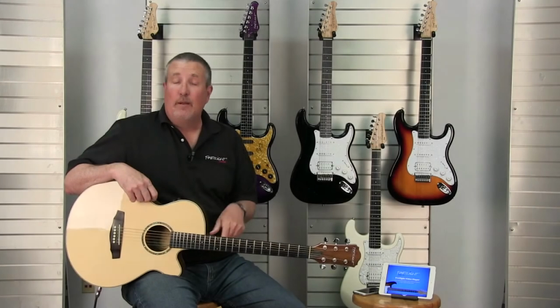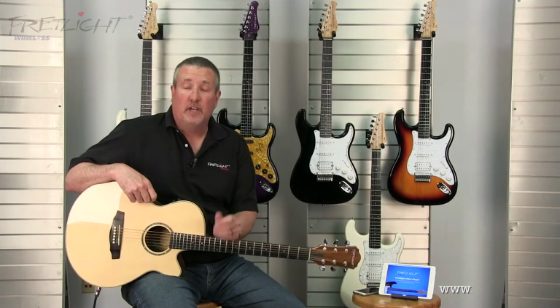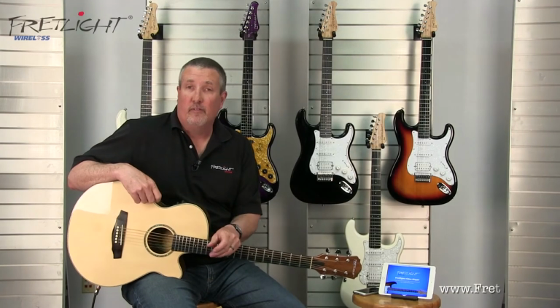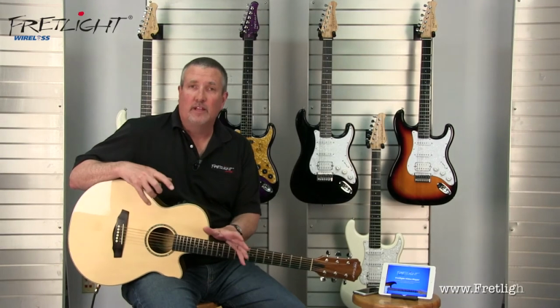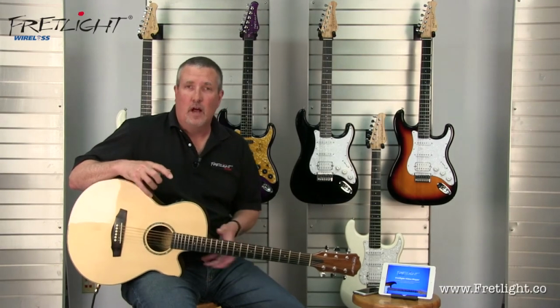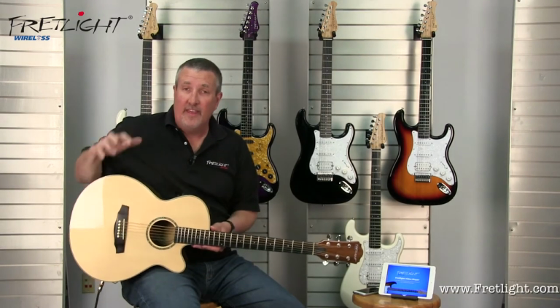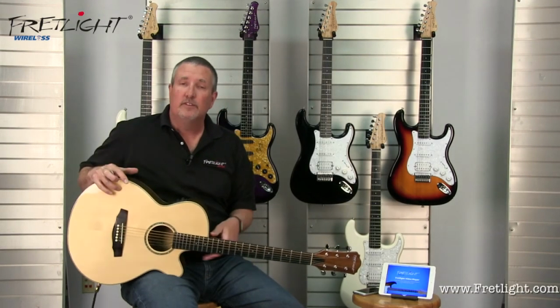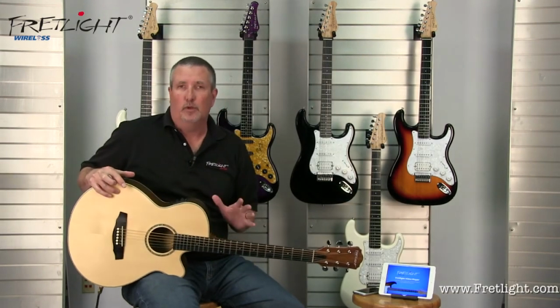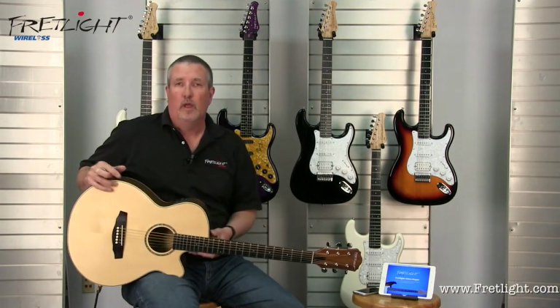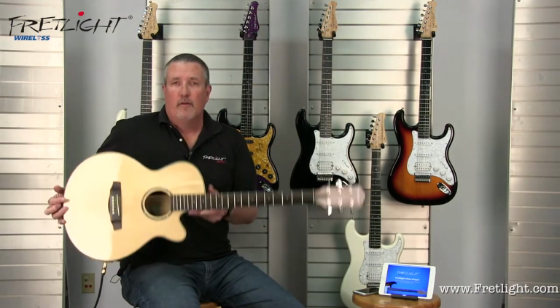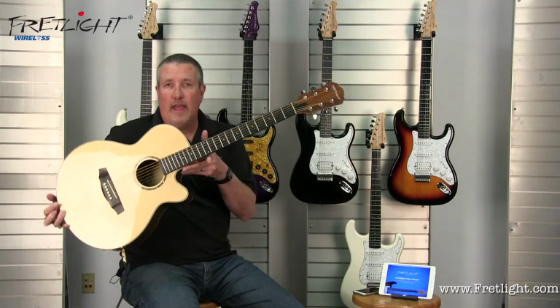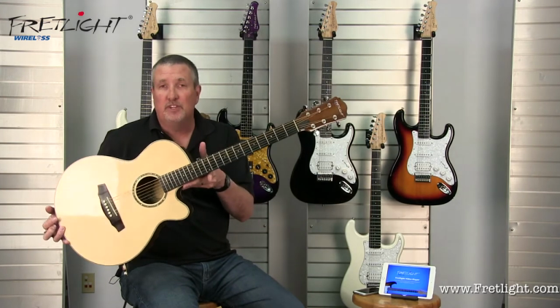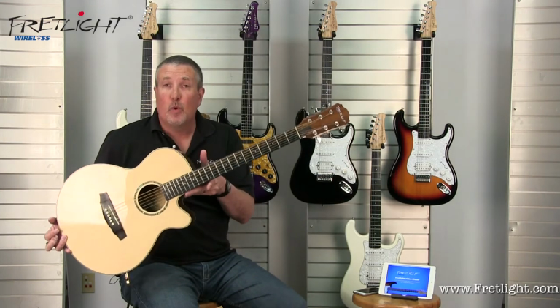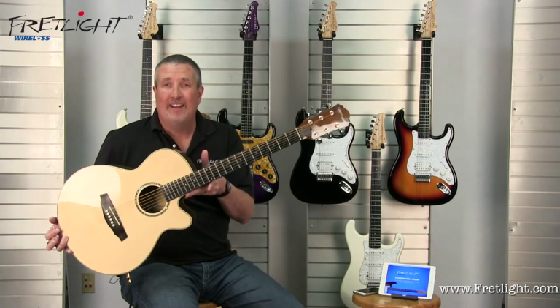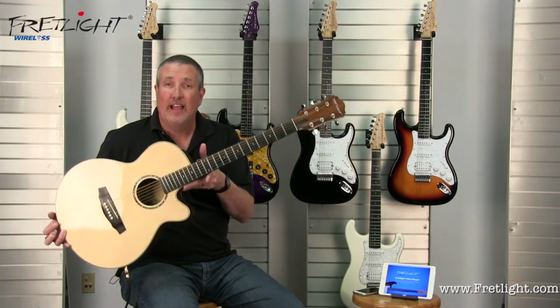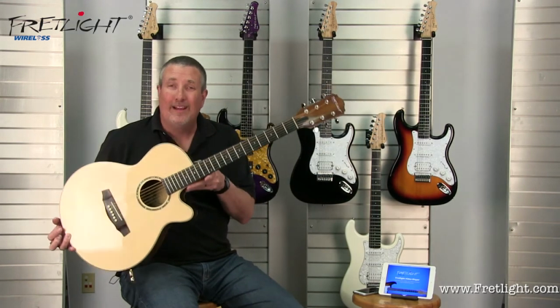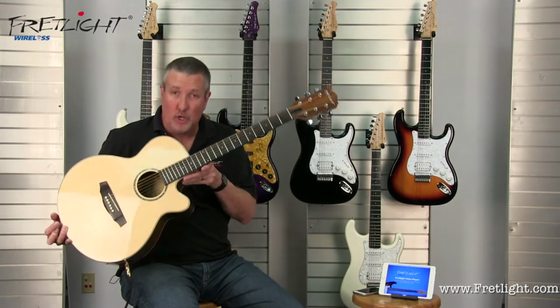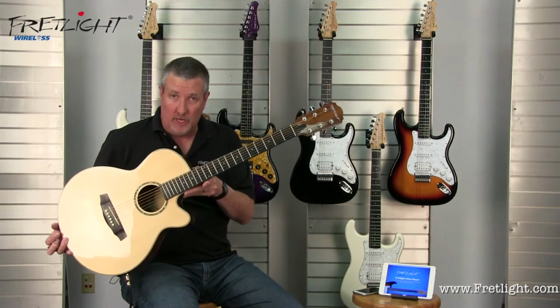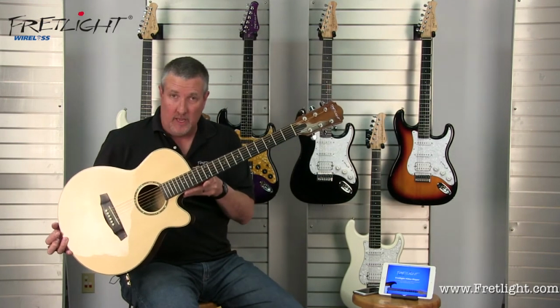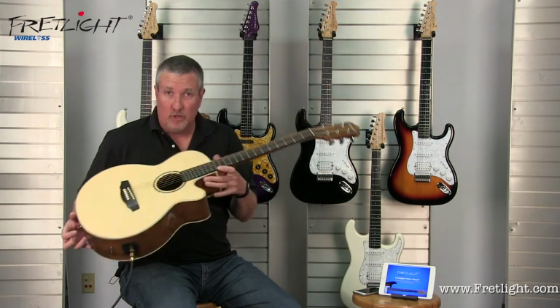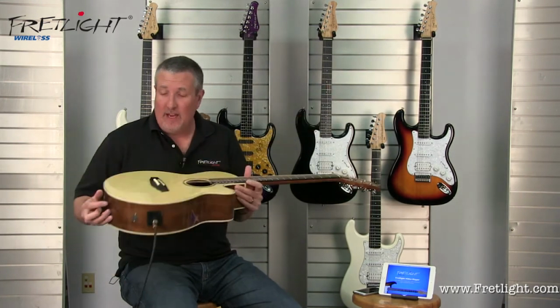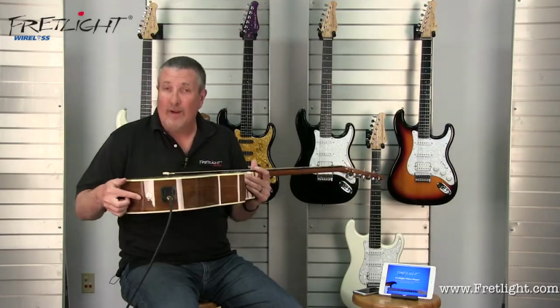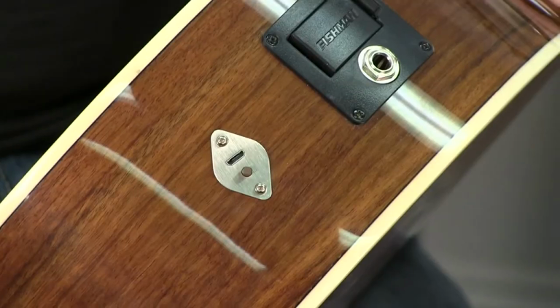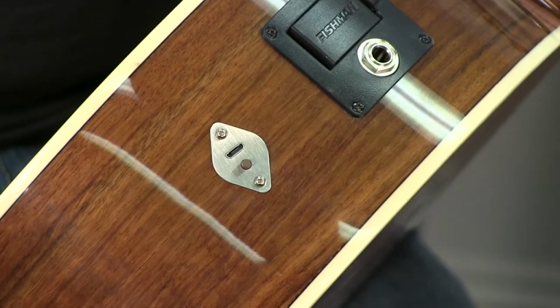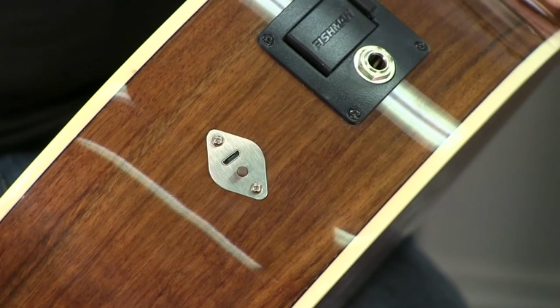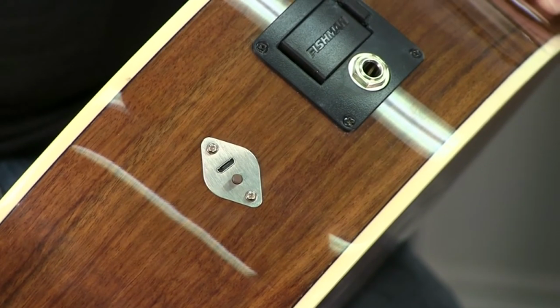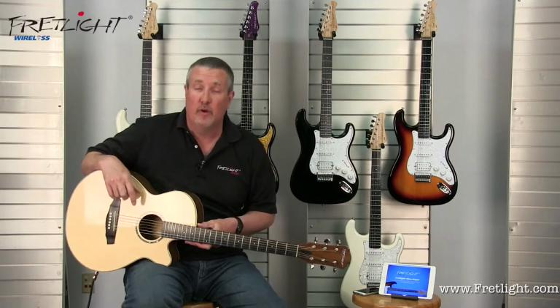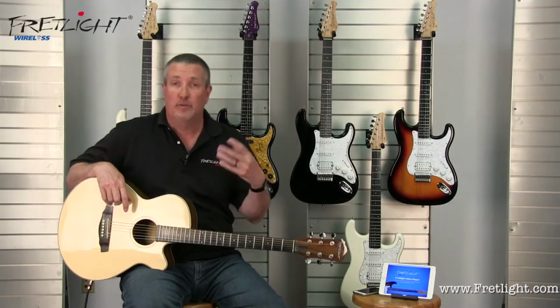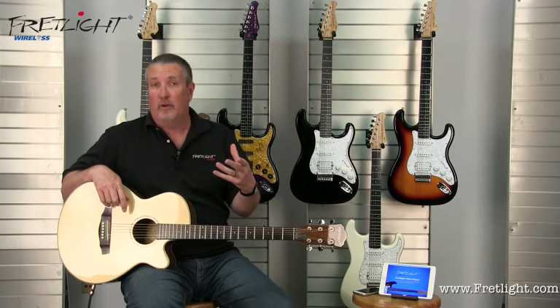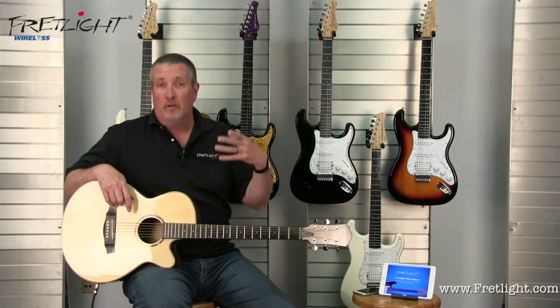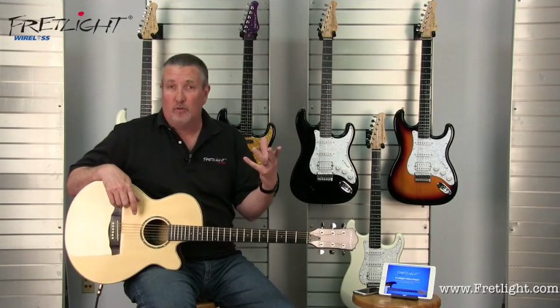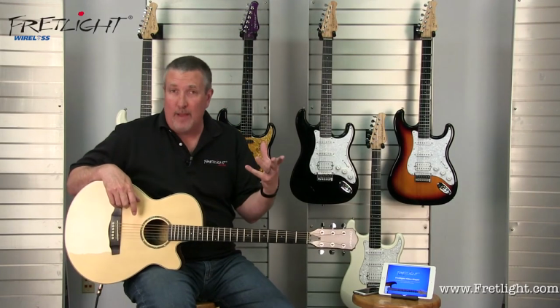Hi, Rusty Schaefer here for Fretlight.com. This is the new FG629 Fretlight Wireless Acoustic. It's wireless and it's going to work with your iPad, your iPhone, your Android phone and your Android tablet.